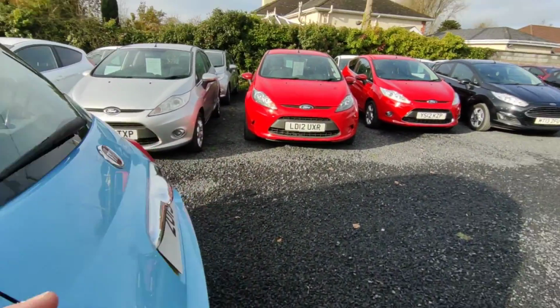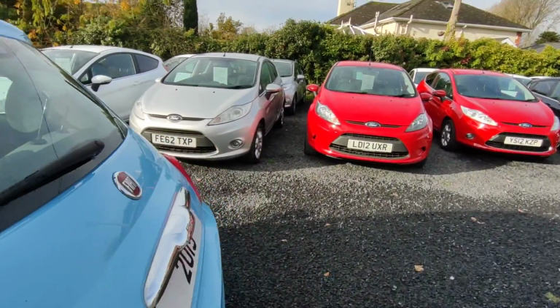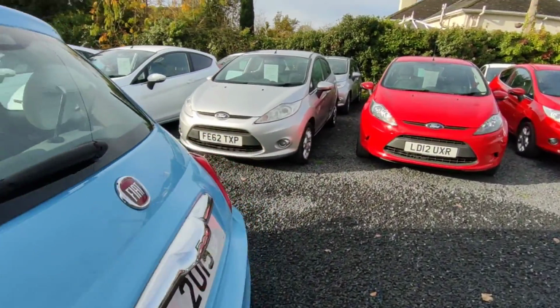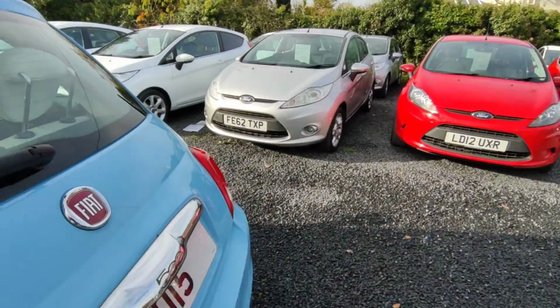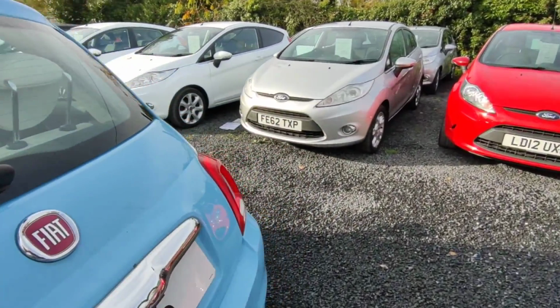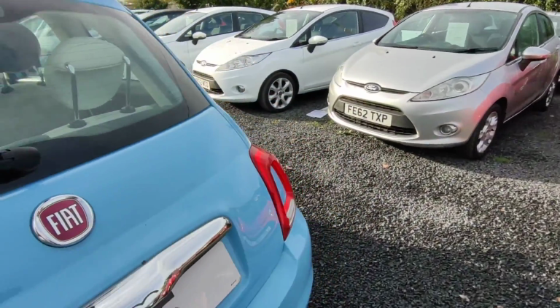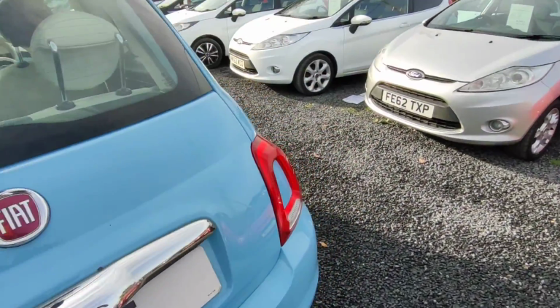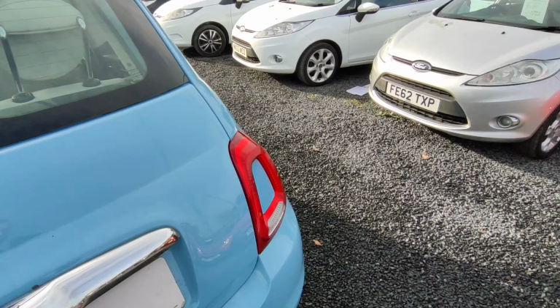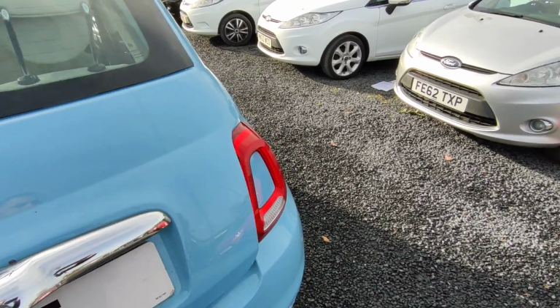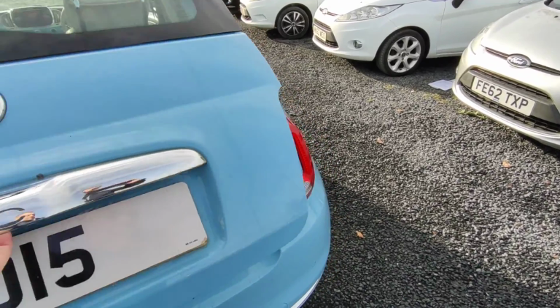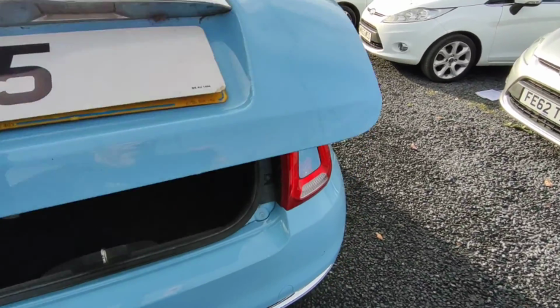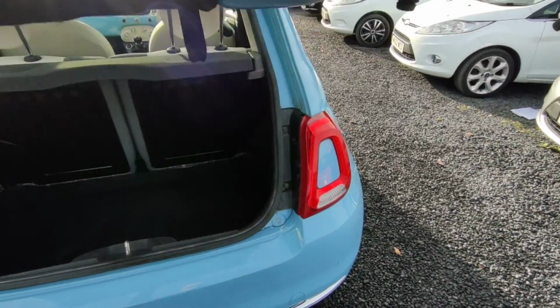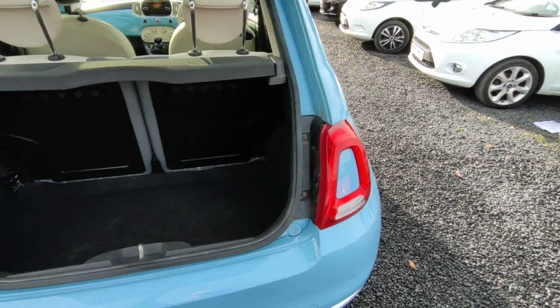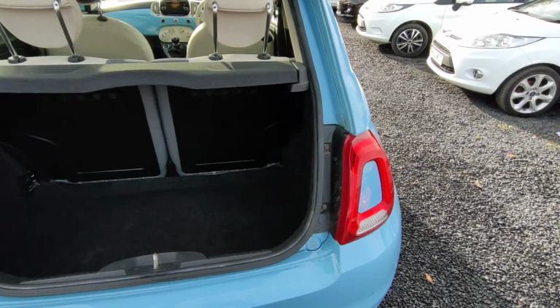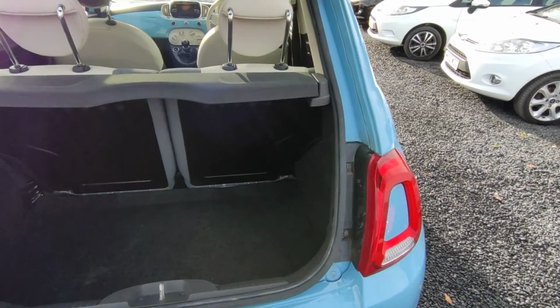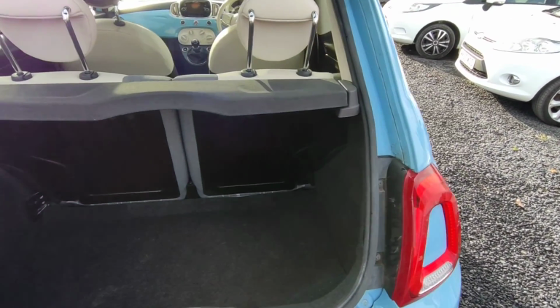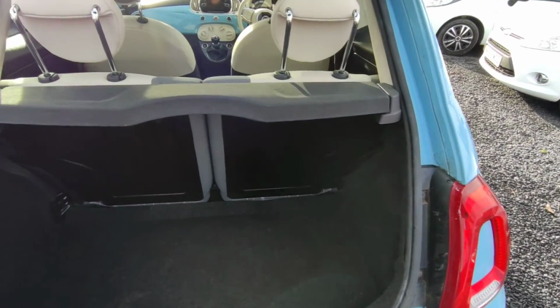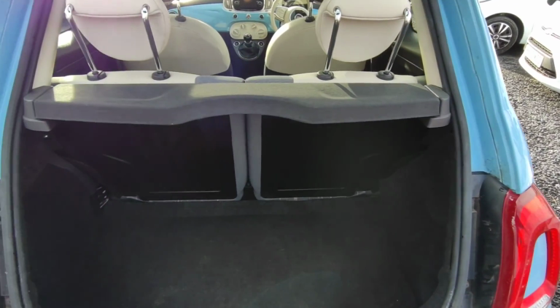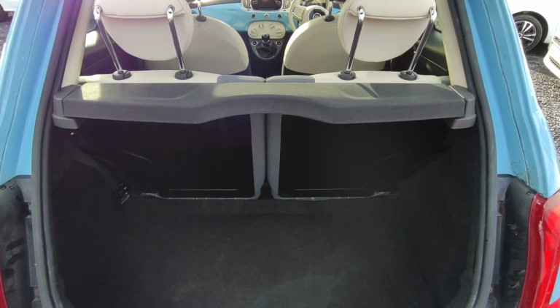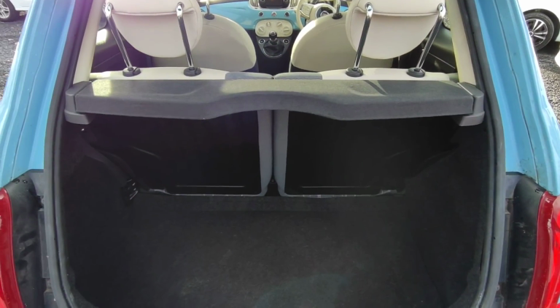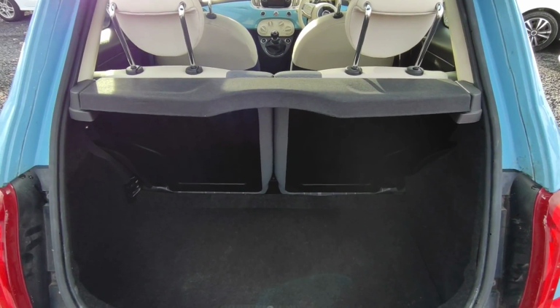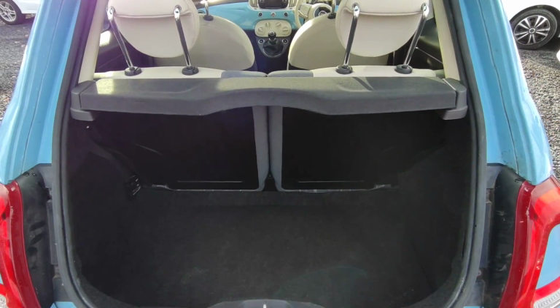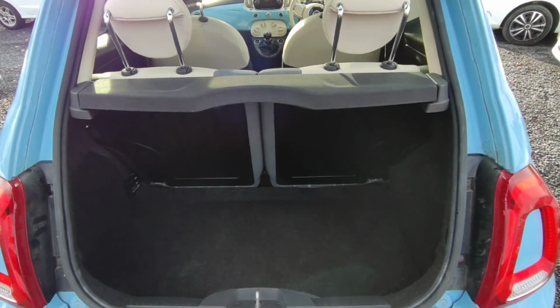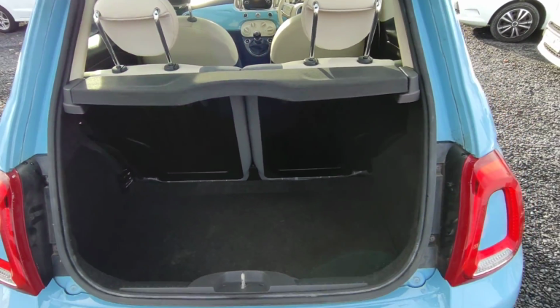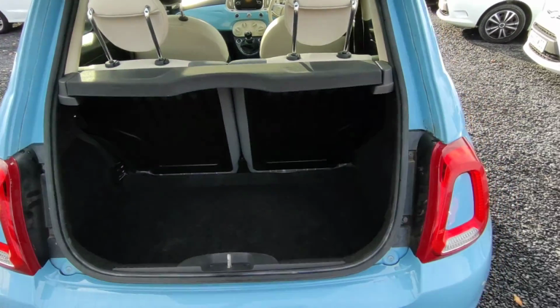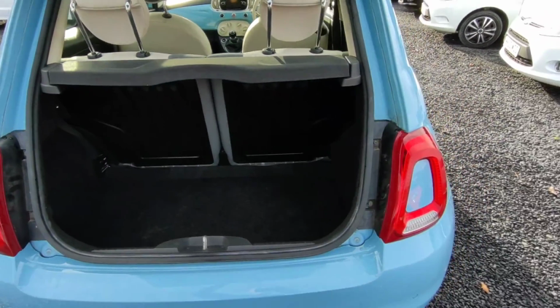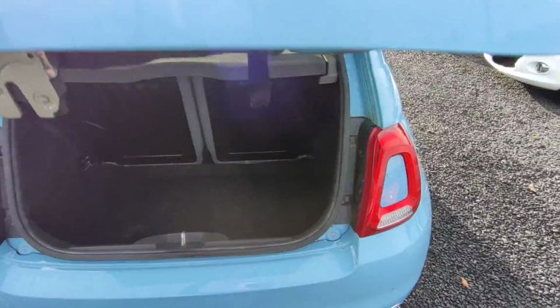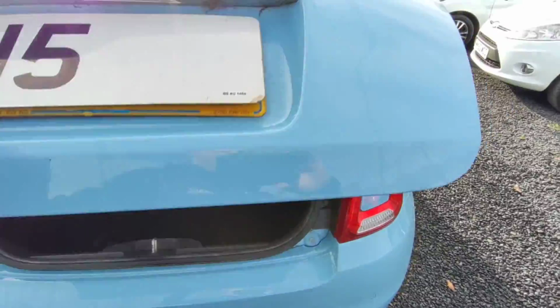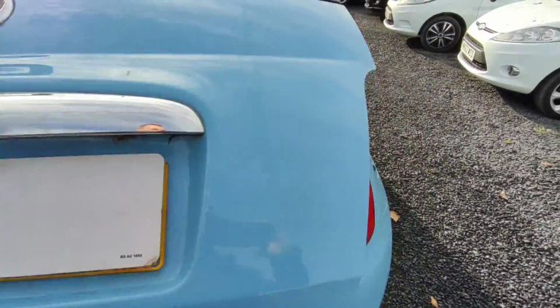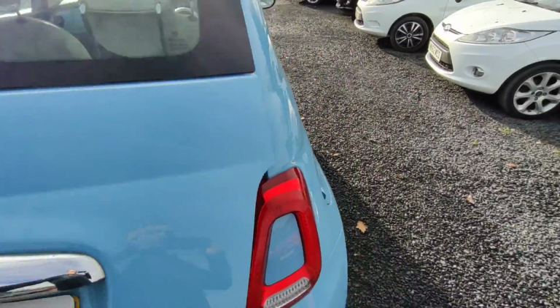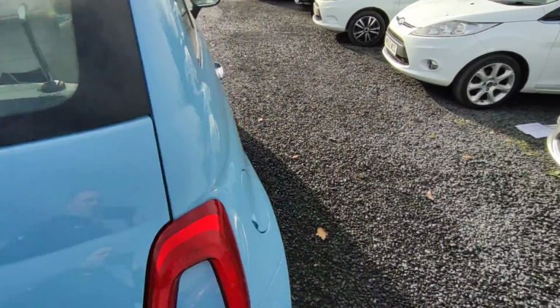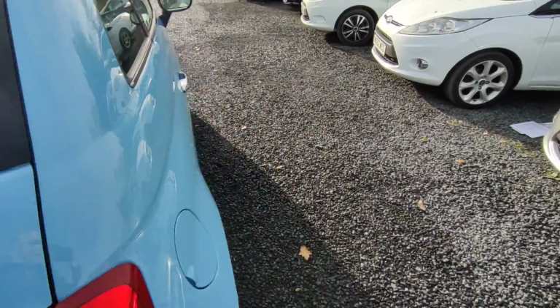In the rear we have a very spacious, very clean boot, considering the size of the car.